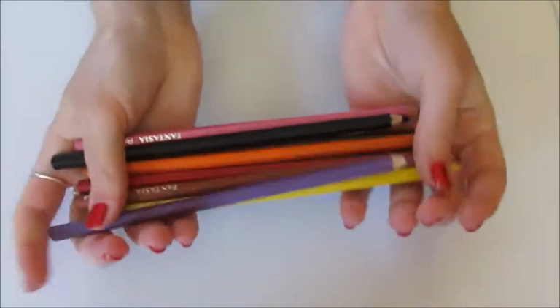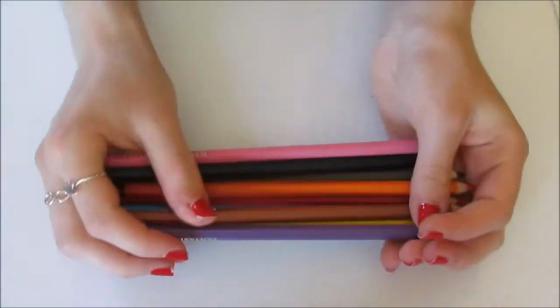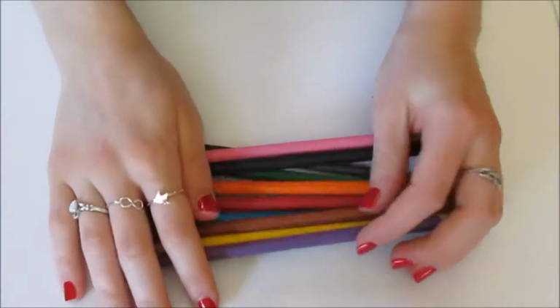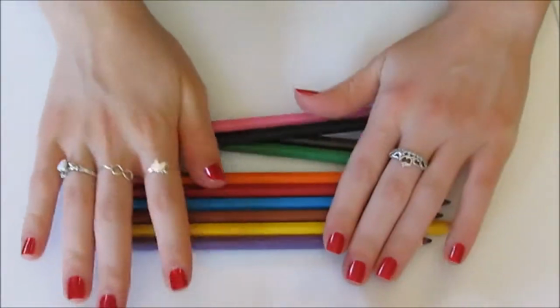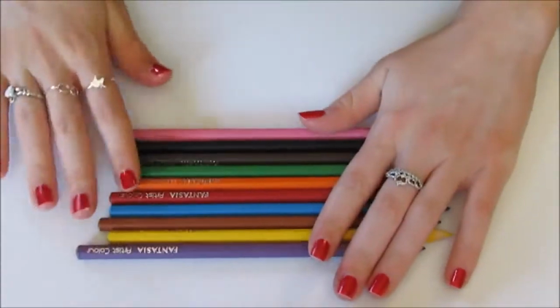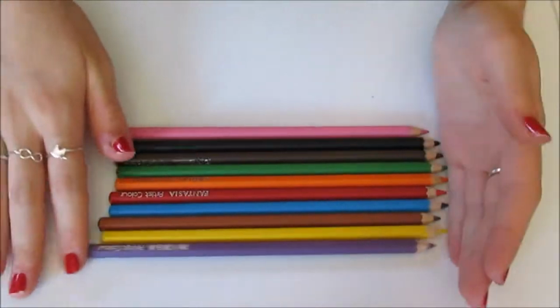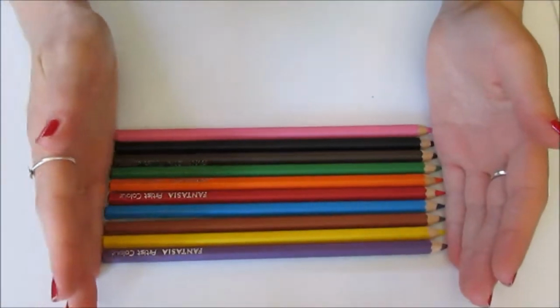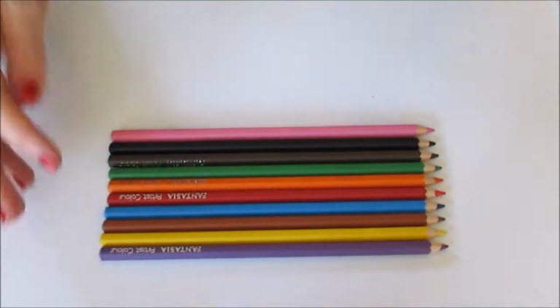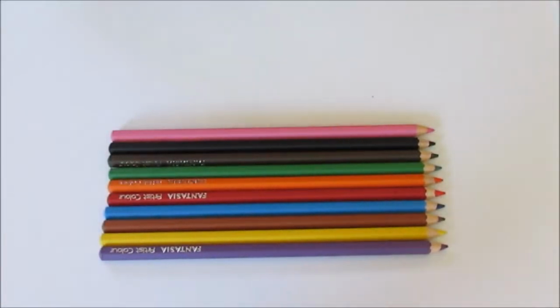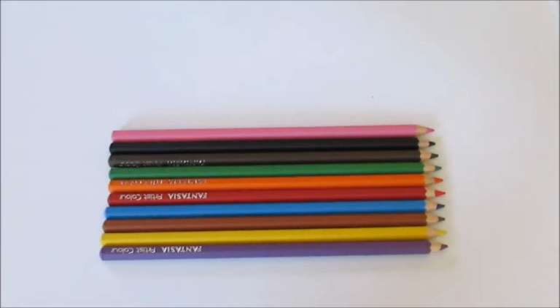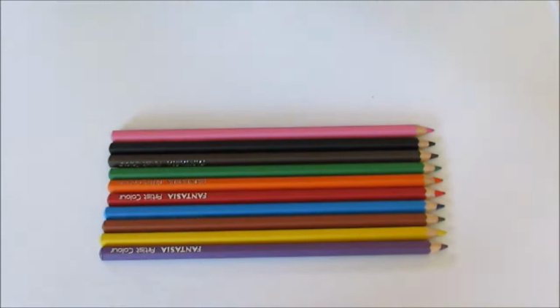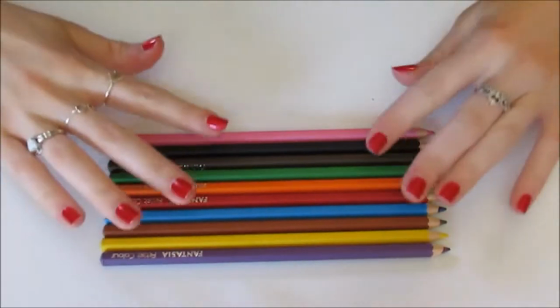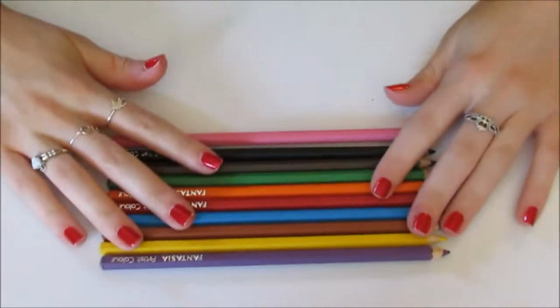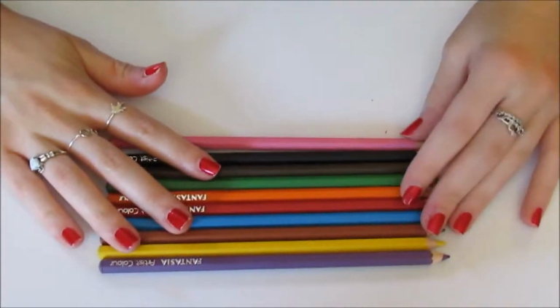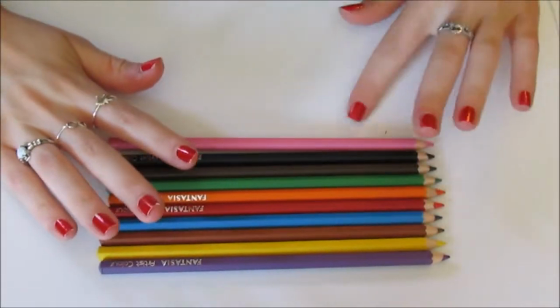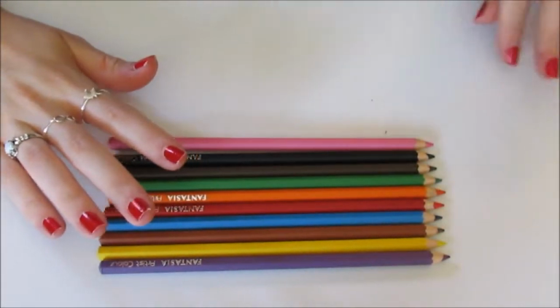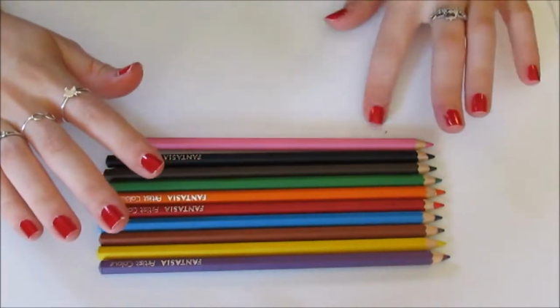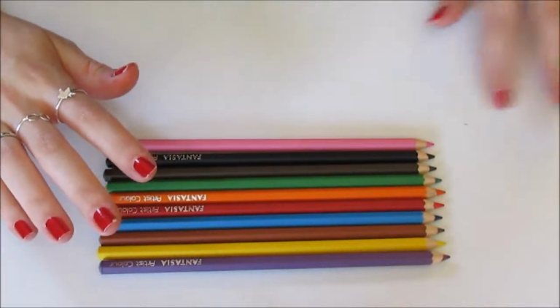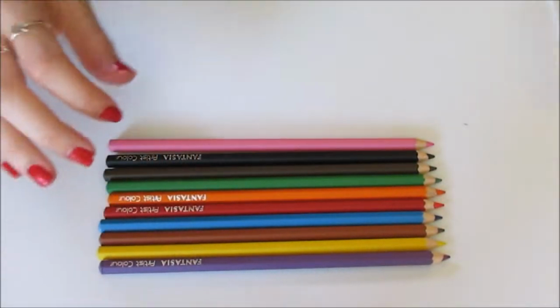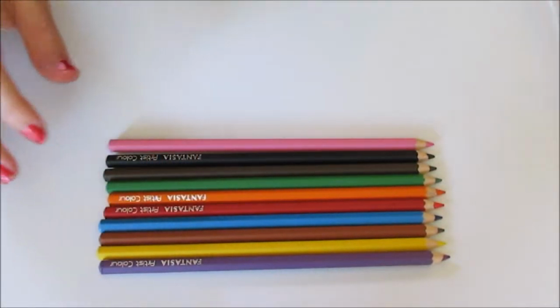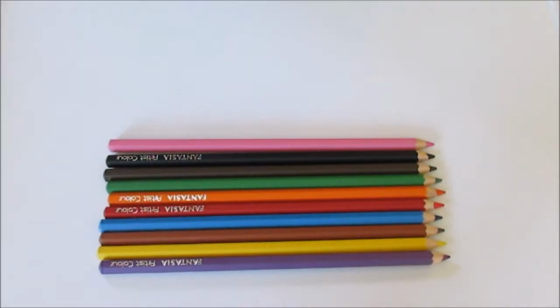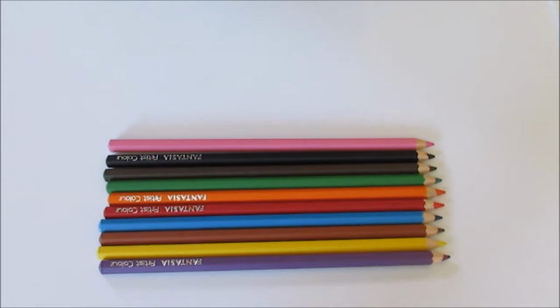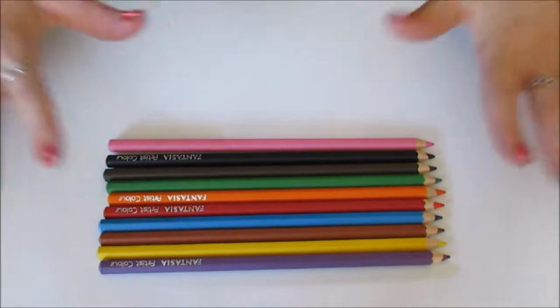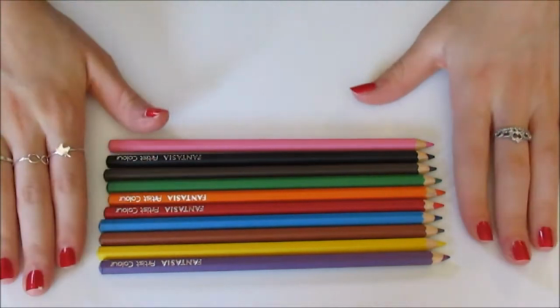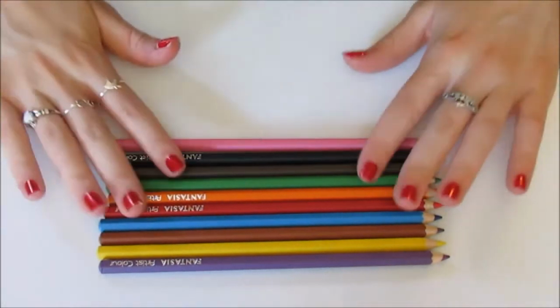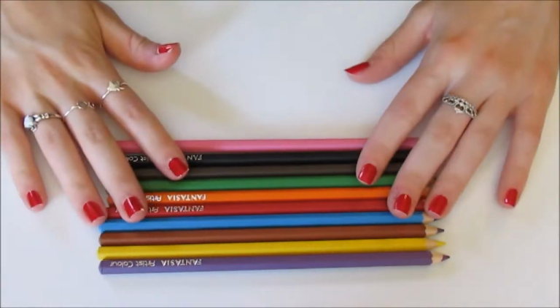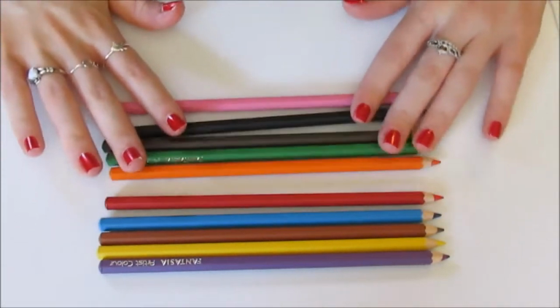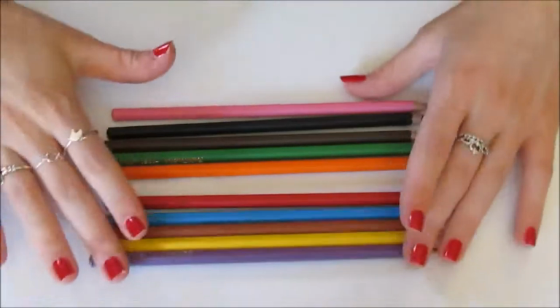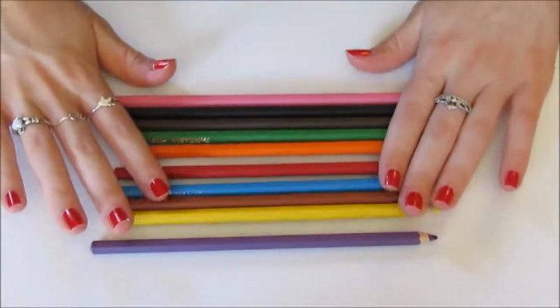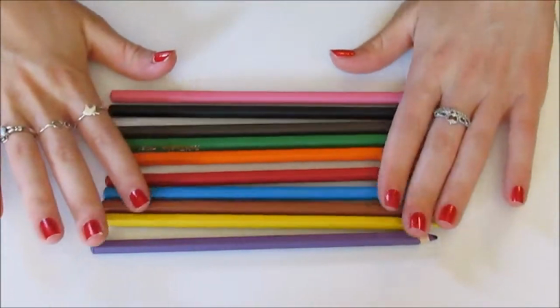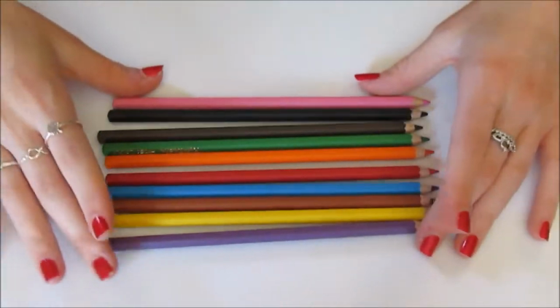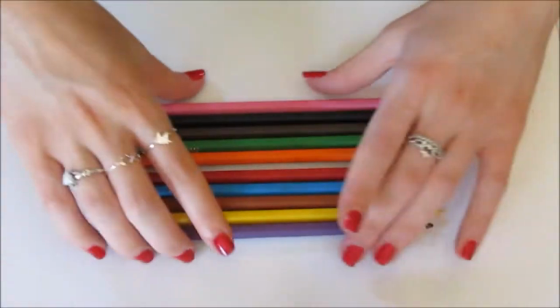I have these colored pencils here. They are by Fantasia — they make really good colored pencils. I just wanted a small assortment of colored pencils for my pencil case because they need to be travel friendly, so I needed to have a small amount. These are all really good, so I definitely recommend these.